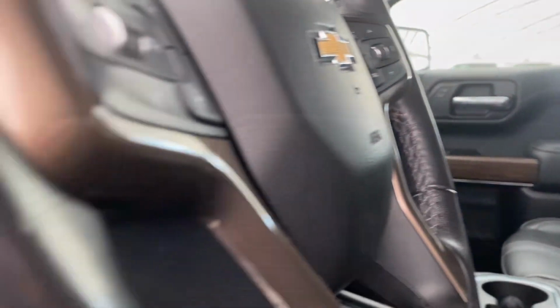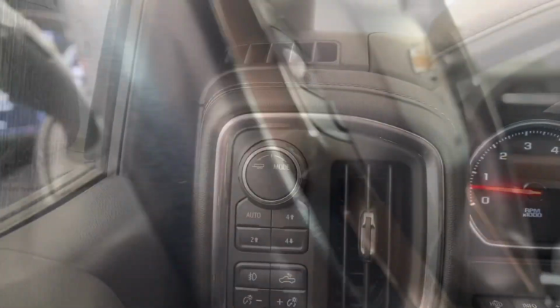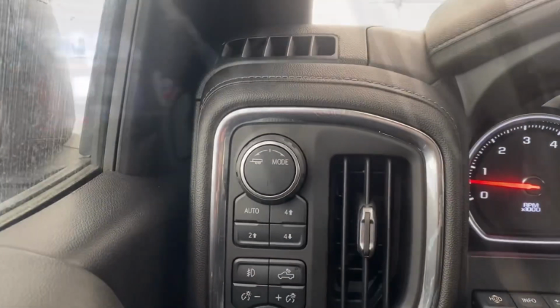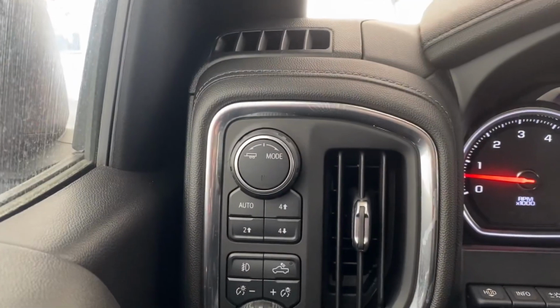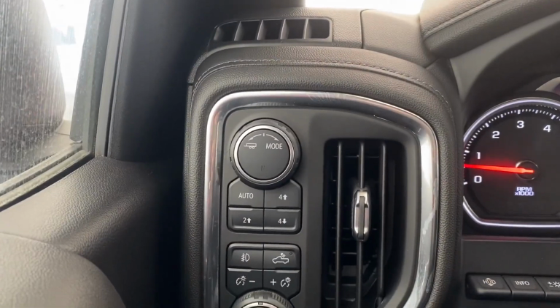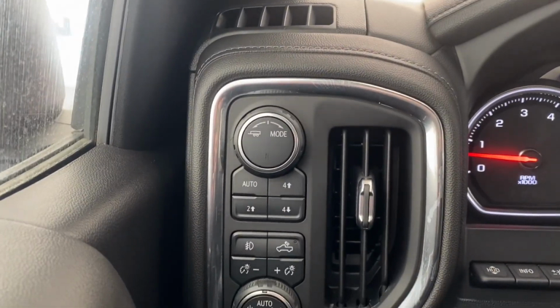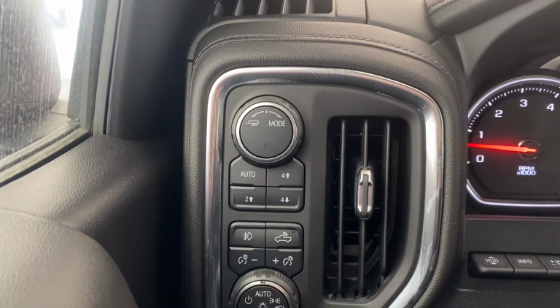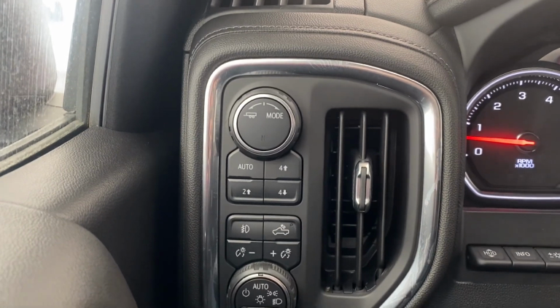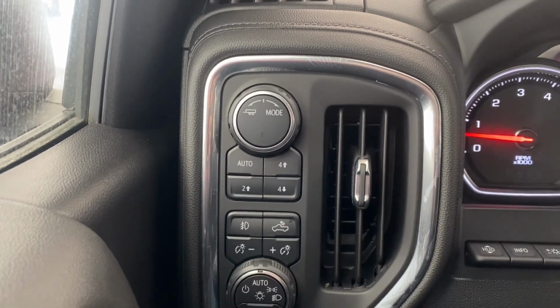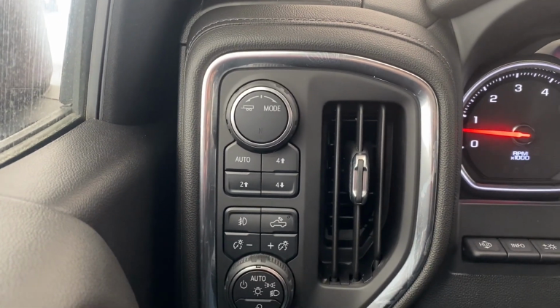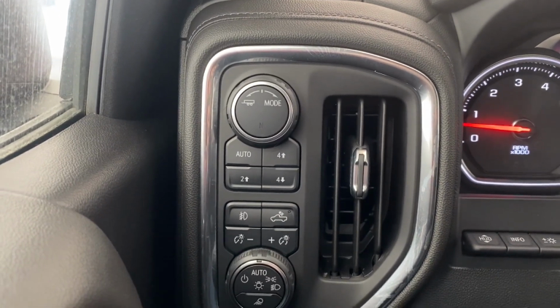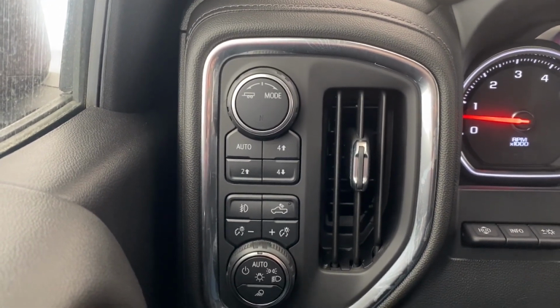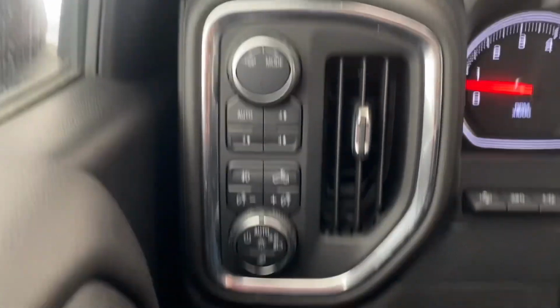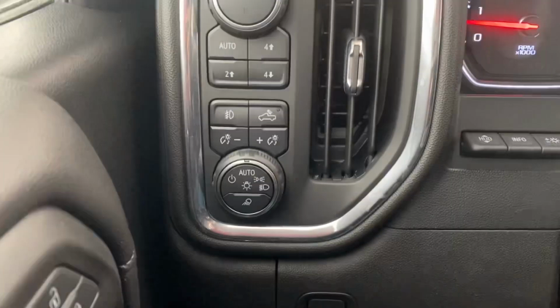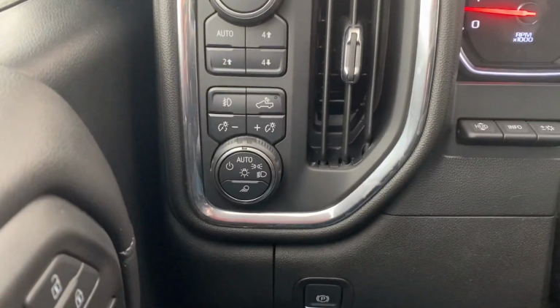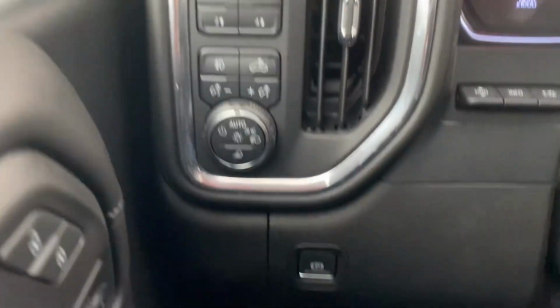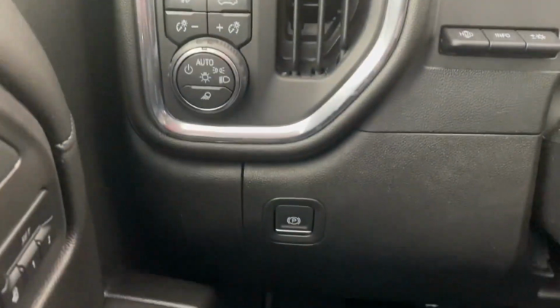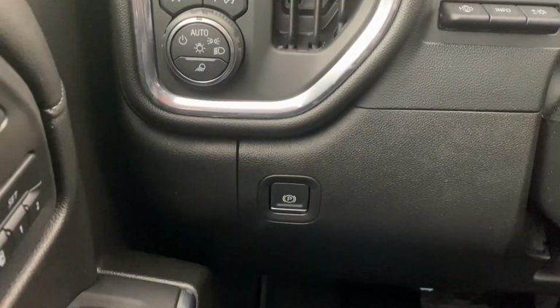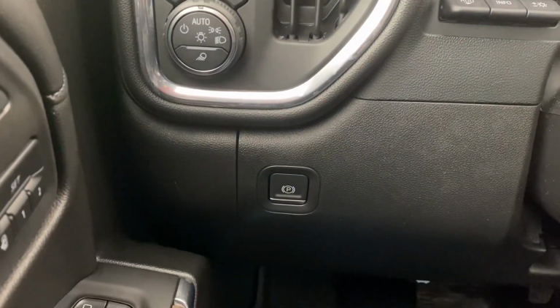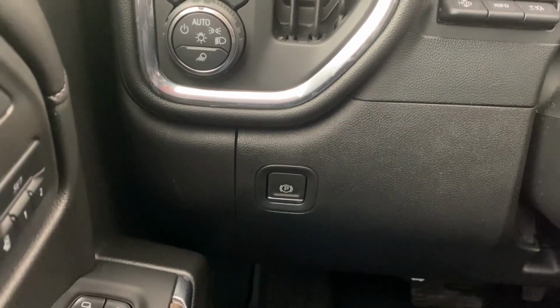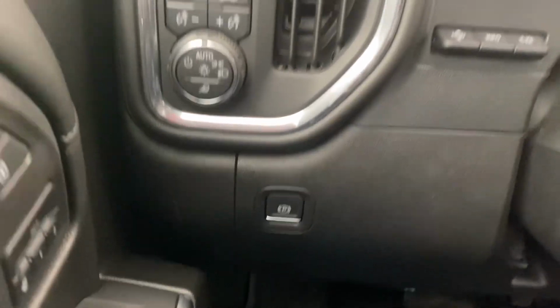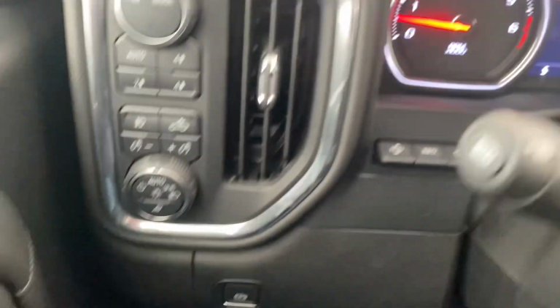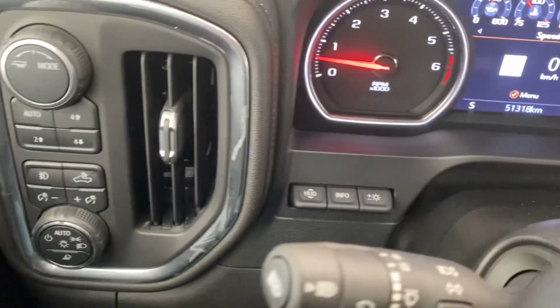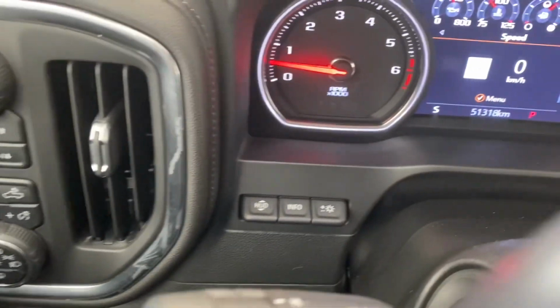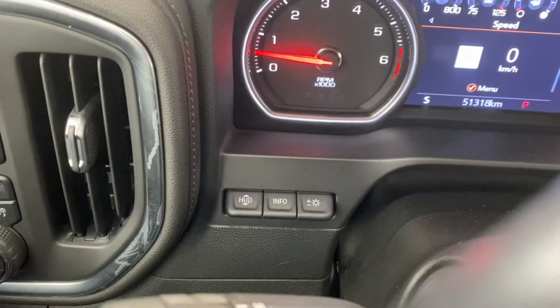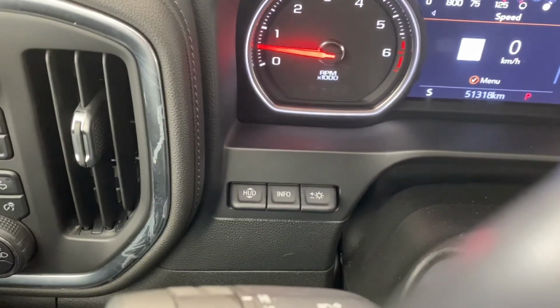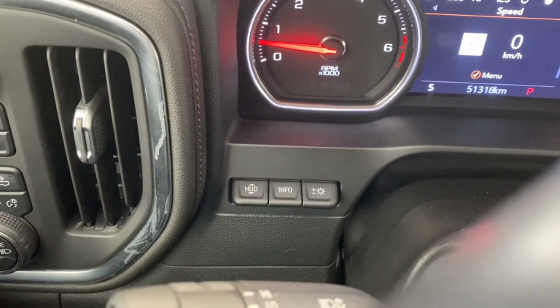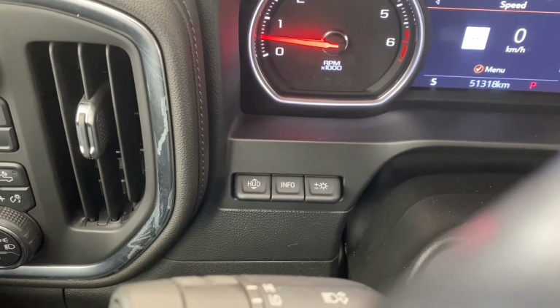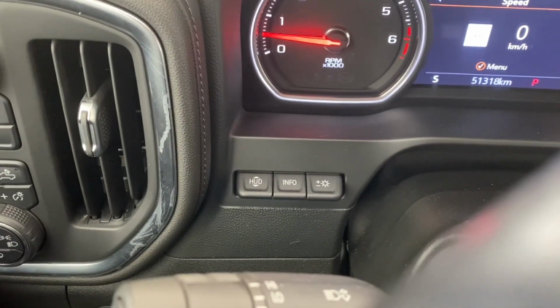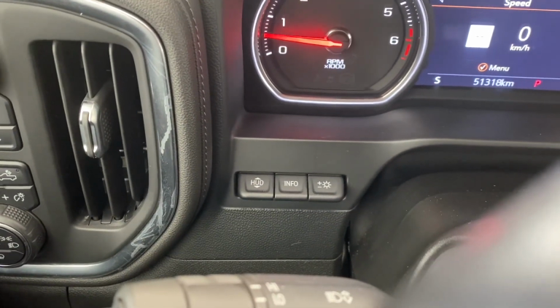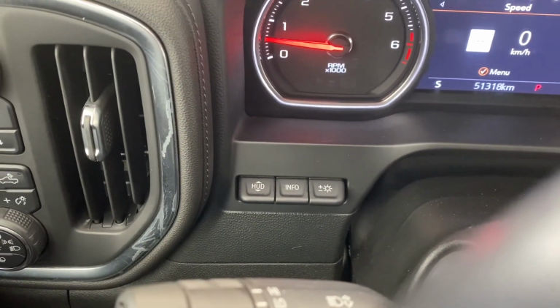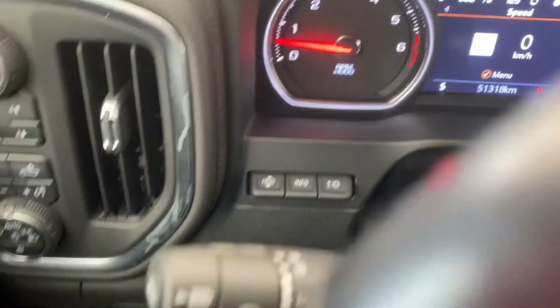On the left of the driver's side we have some features such as the transfer case switch controls, the lighting controls, and the electronic parking brake. Over here you can find the HUD, or heads-up display controls — I'll show you more about that in a bit.